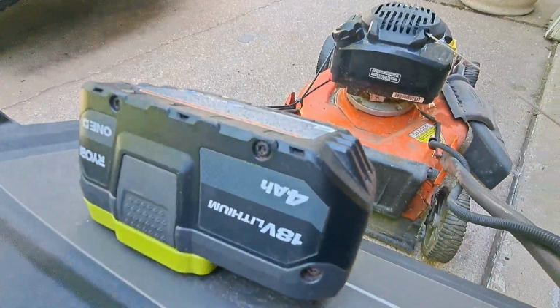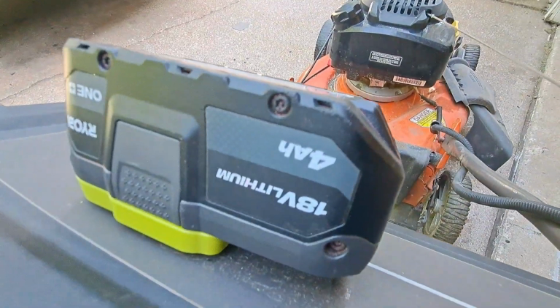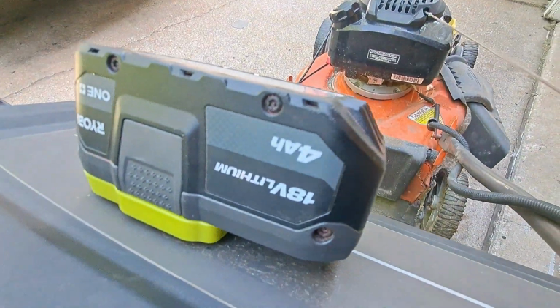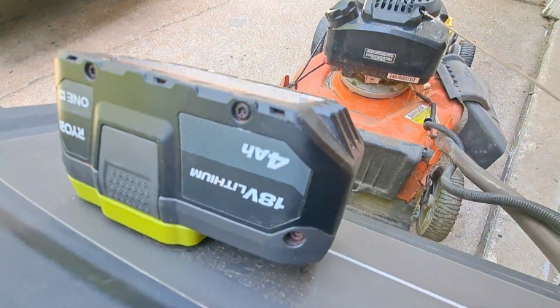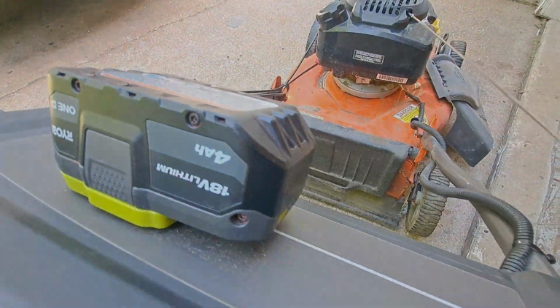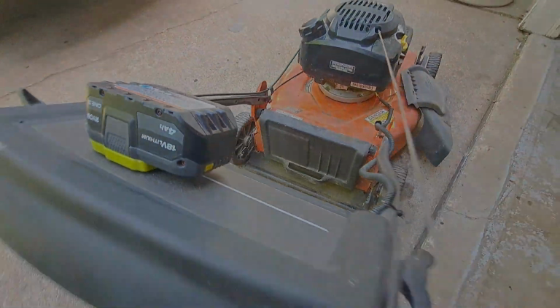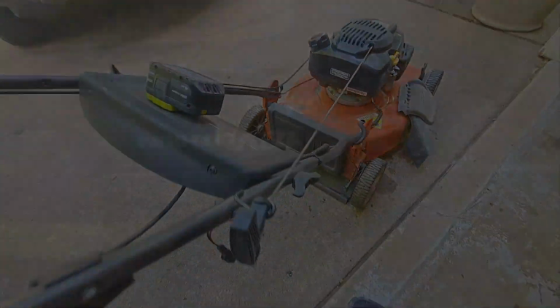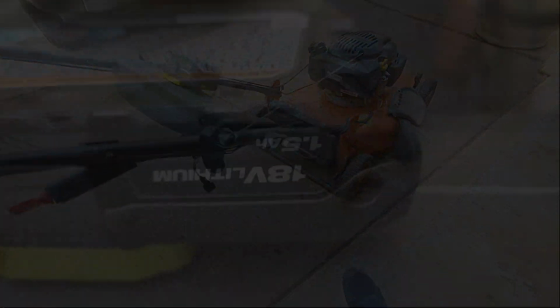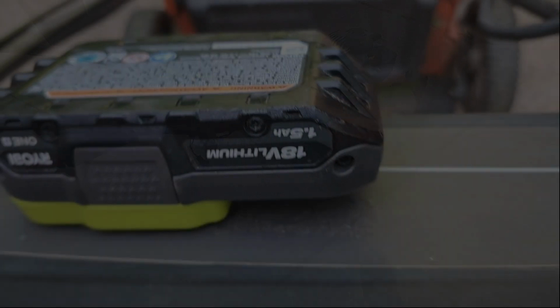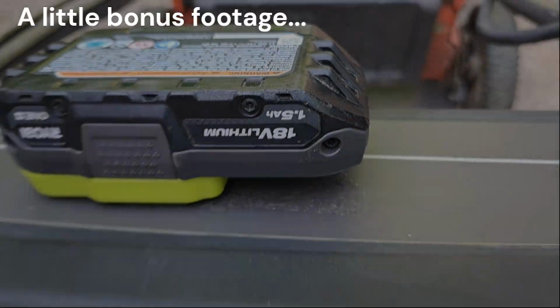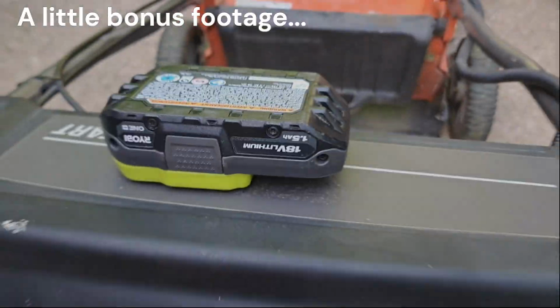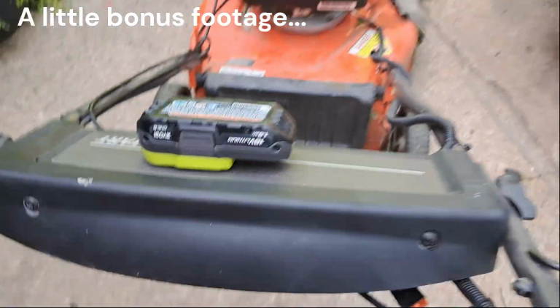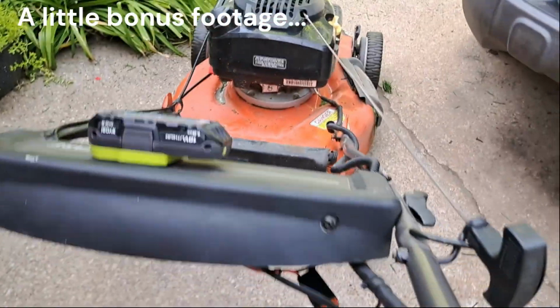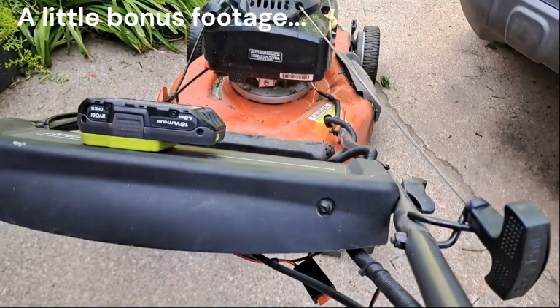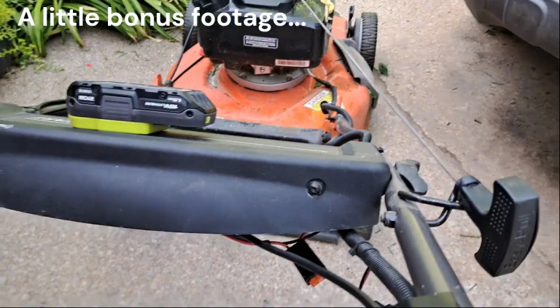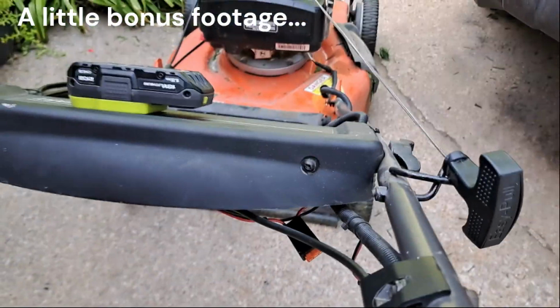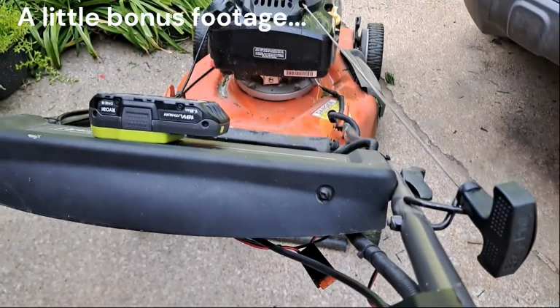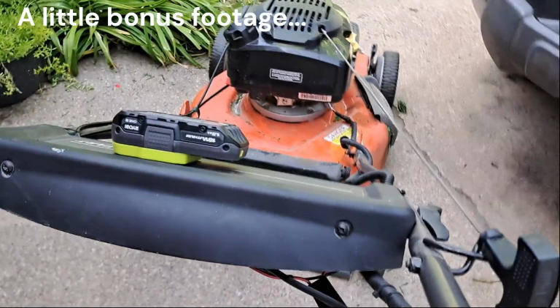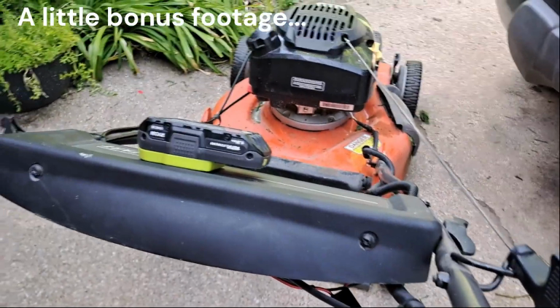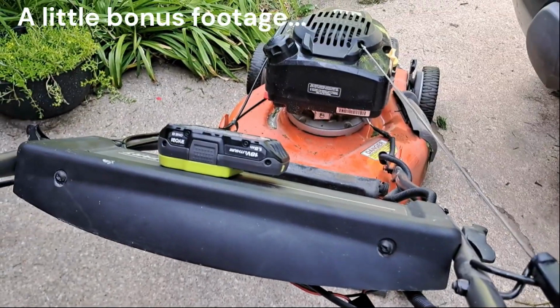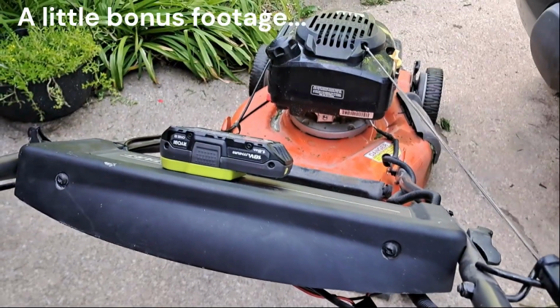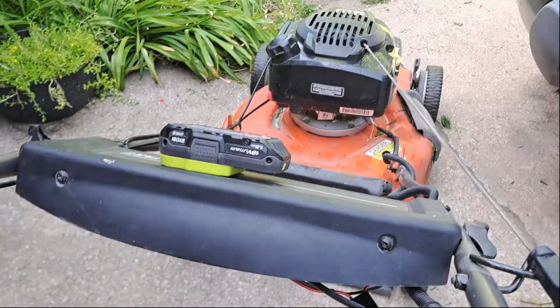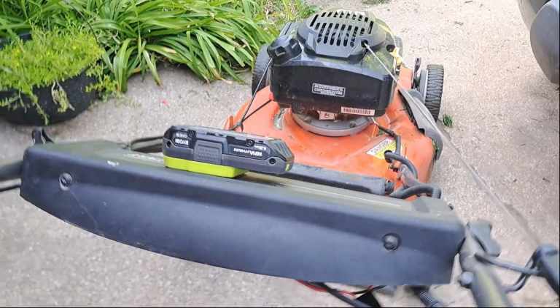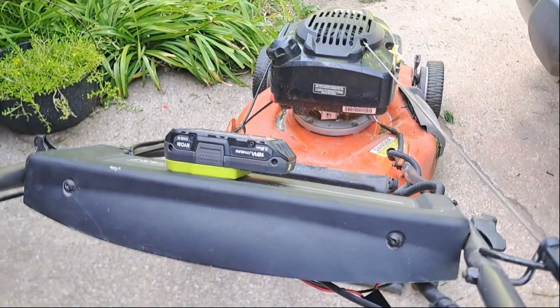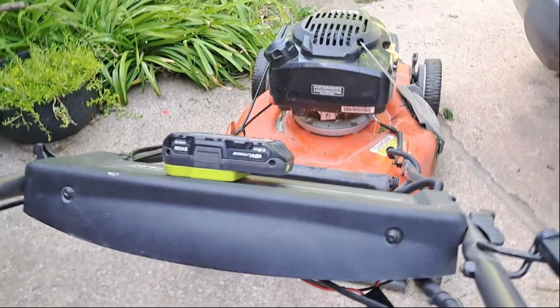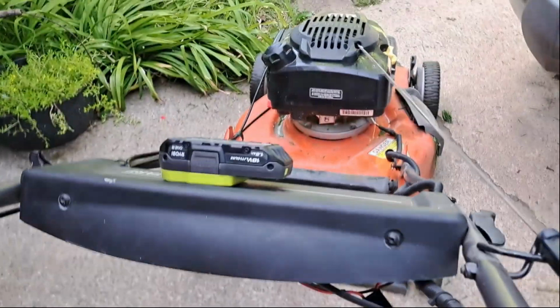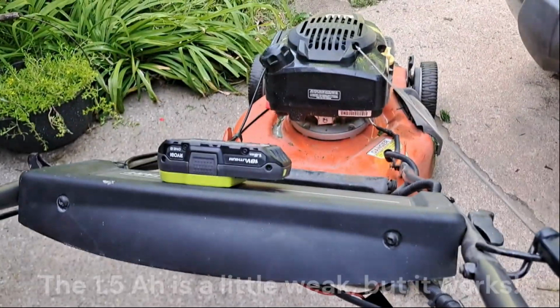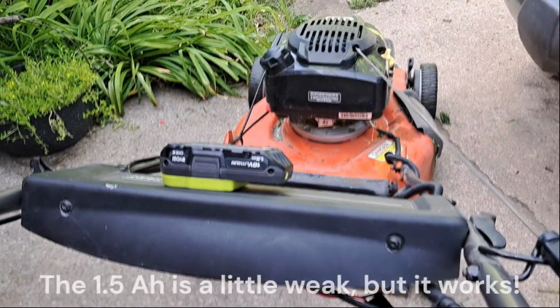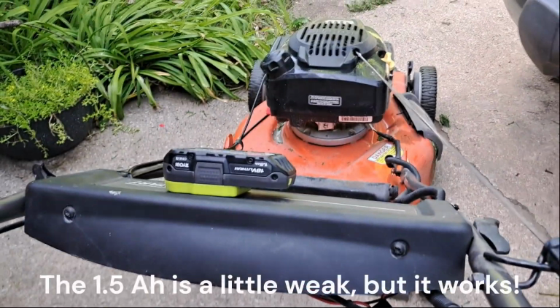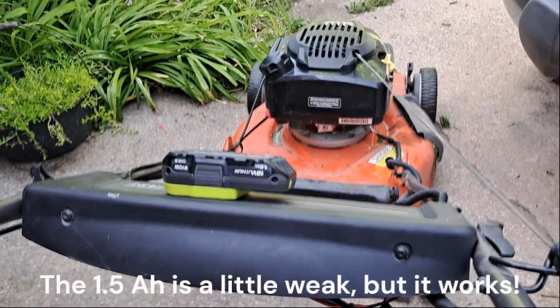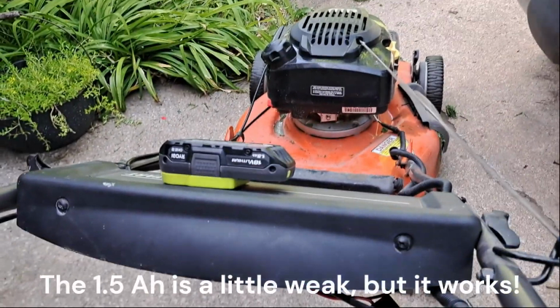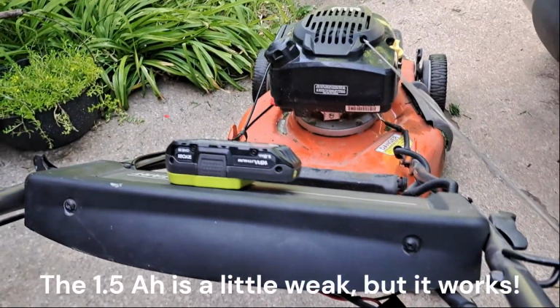12-volt system running 18 volts — I'm not sure if this is a good idea or not, but we'll try. Oh yeah!